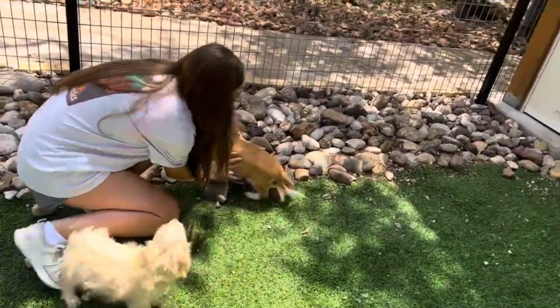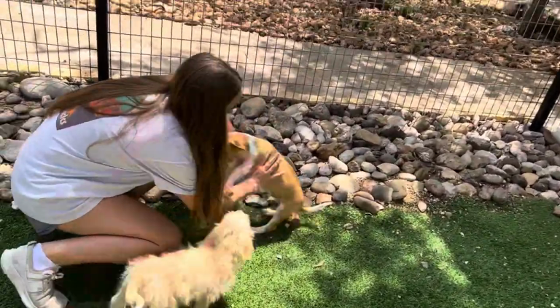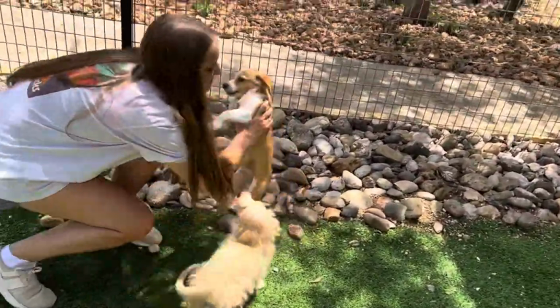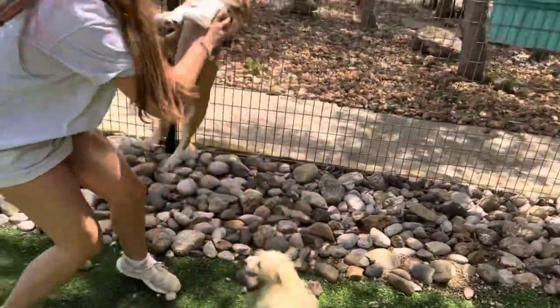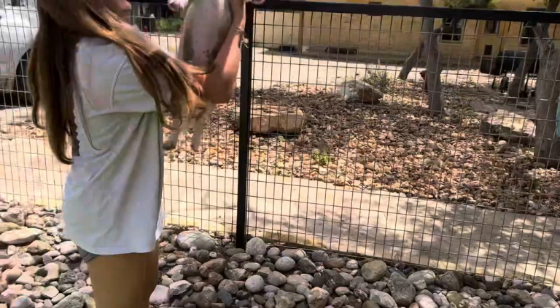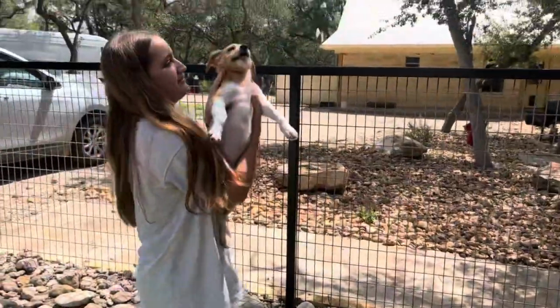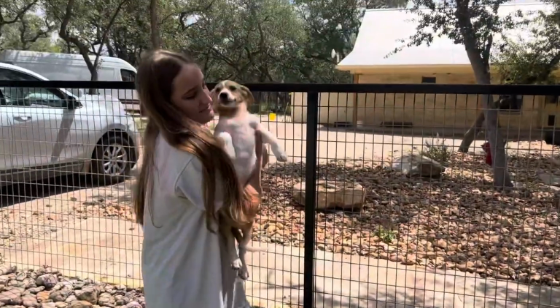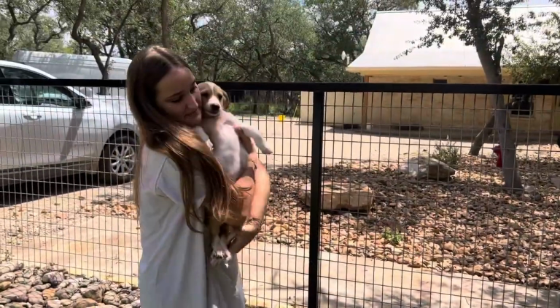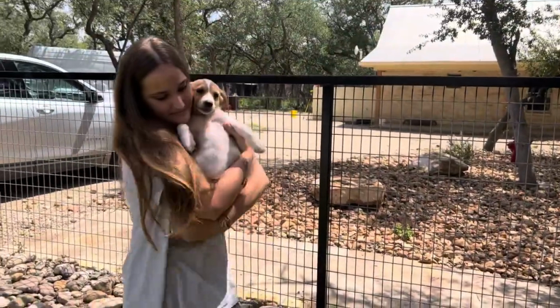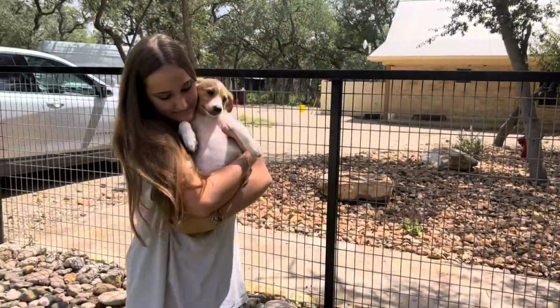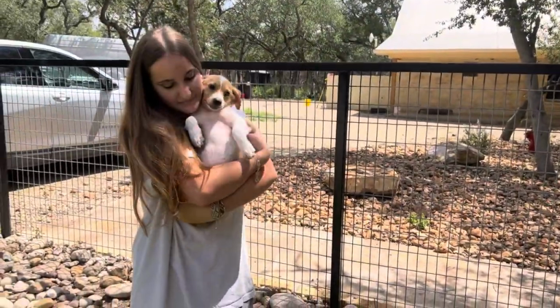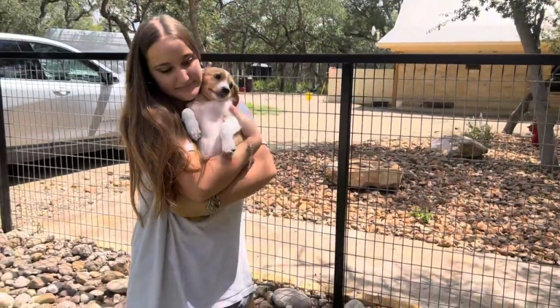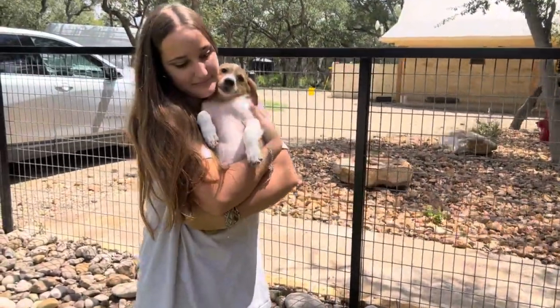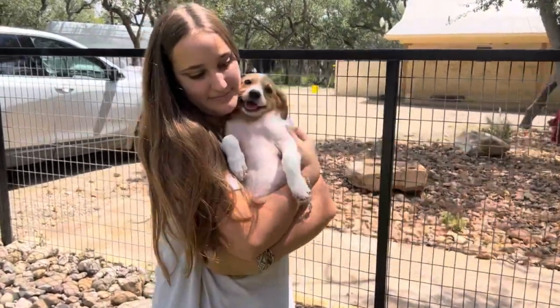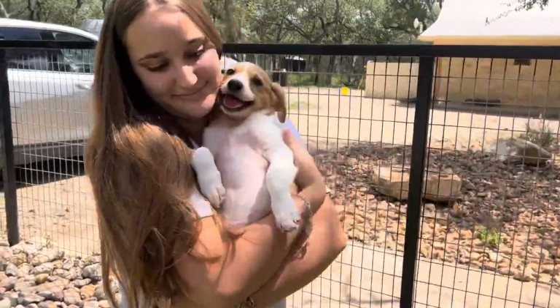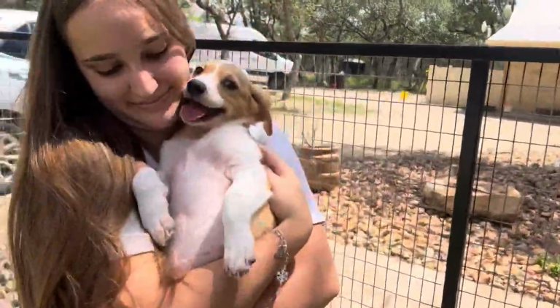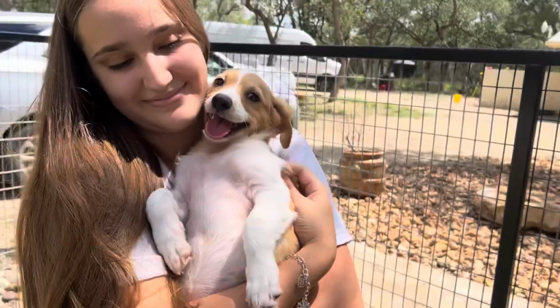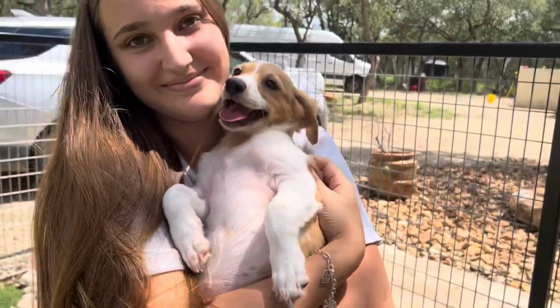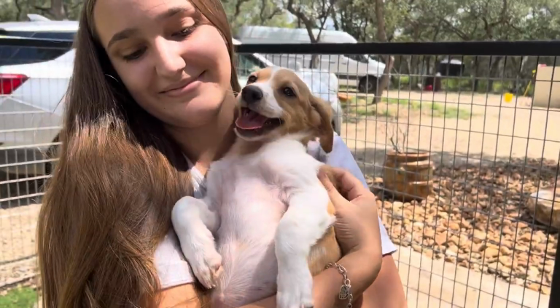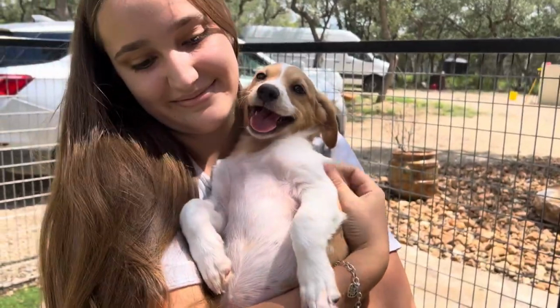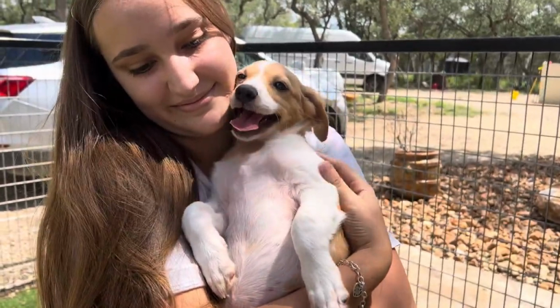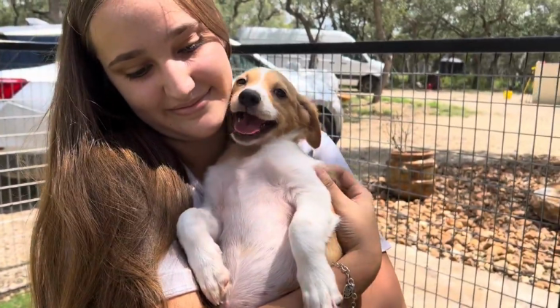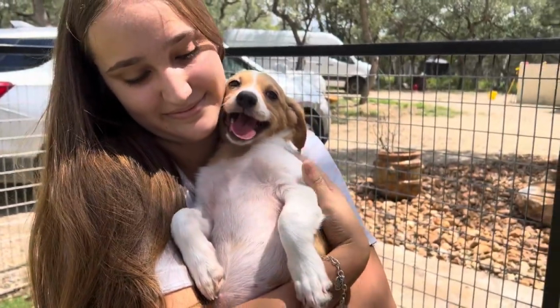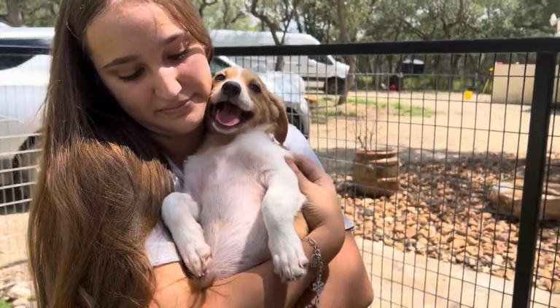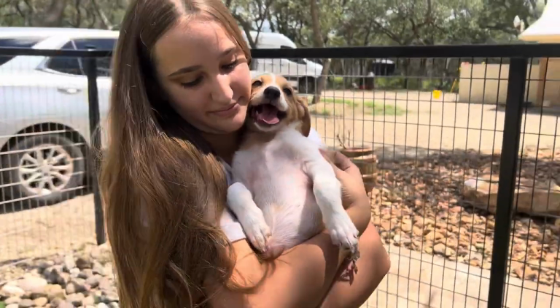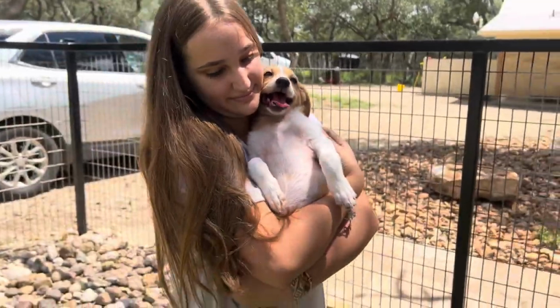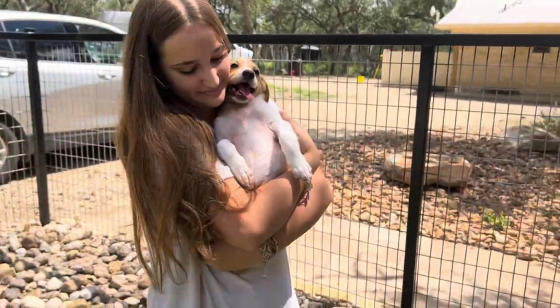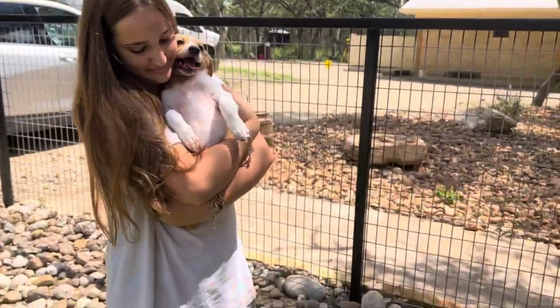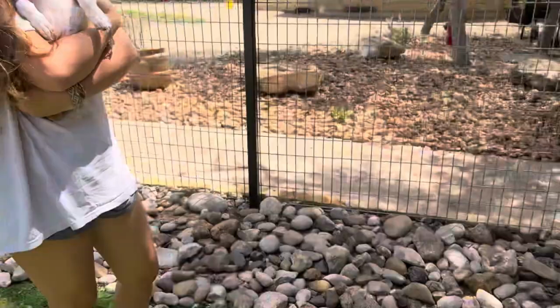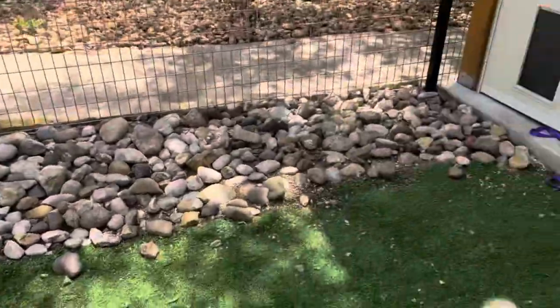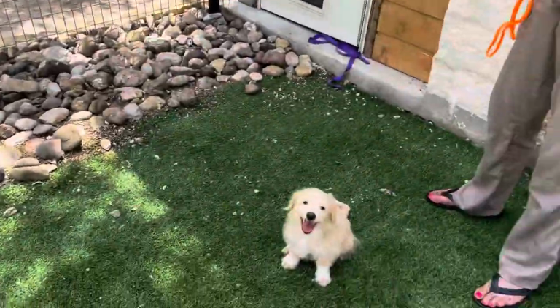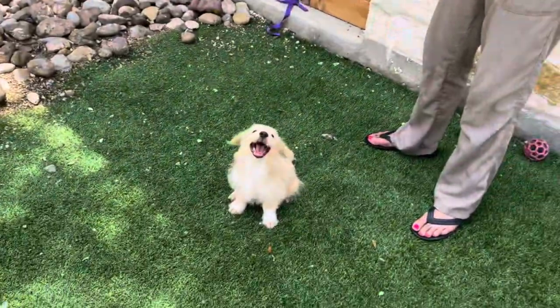Their mom was a stray down by the border. They're still trying to trap her. But they were able to get the puppies up here to us, and she is under 20 pounds, so these guys are going to stay smaller.